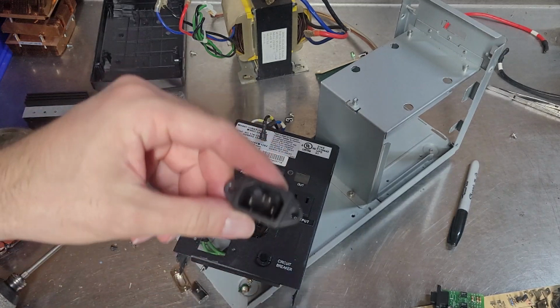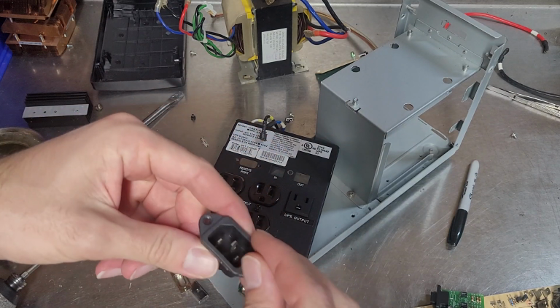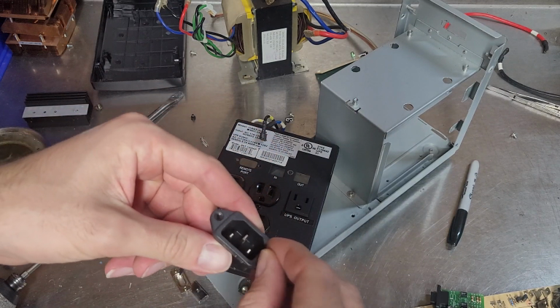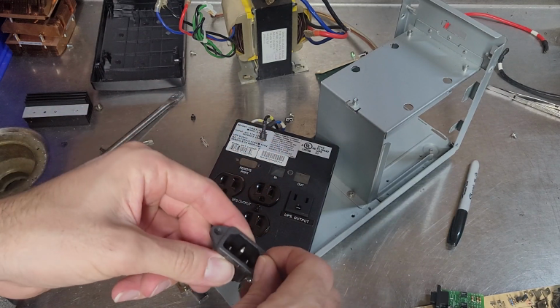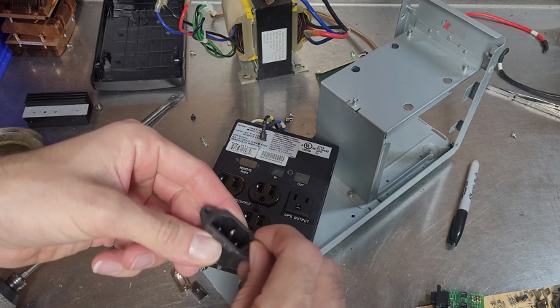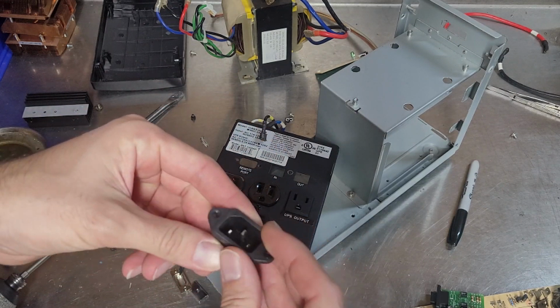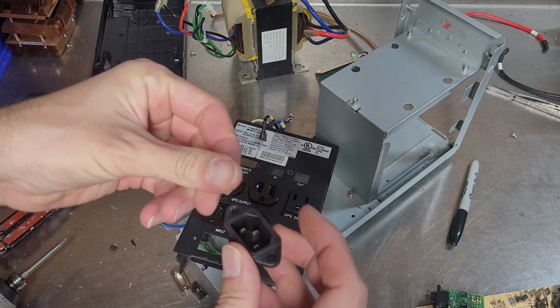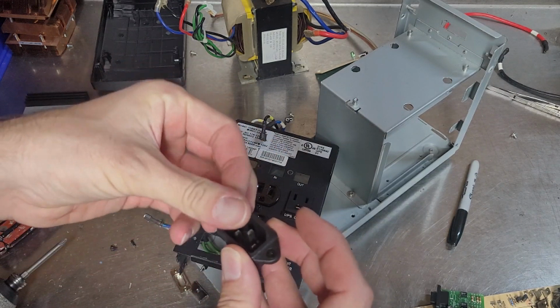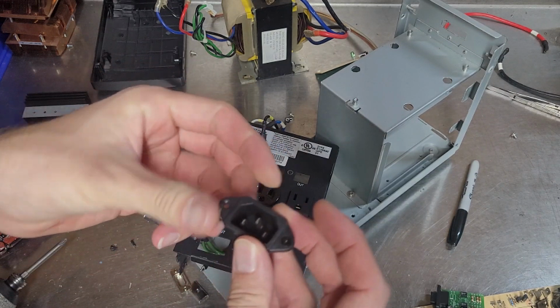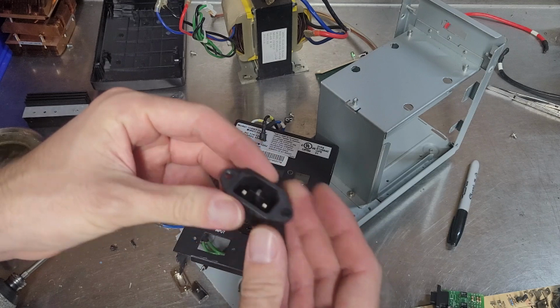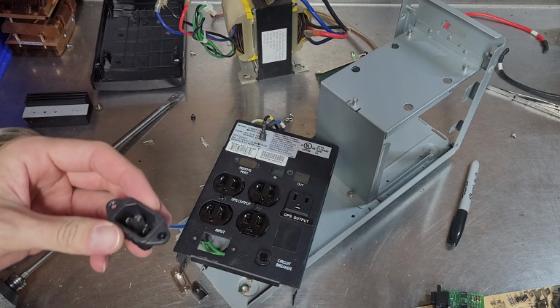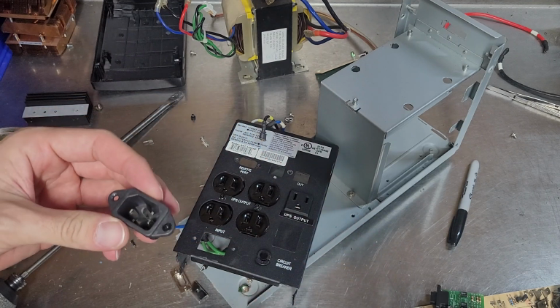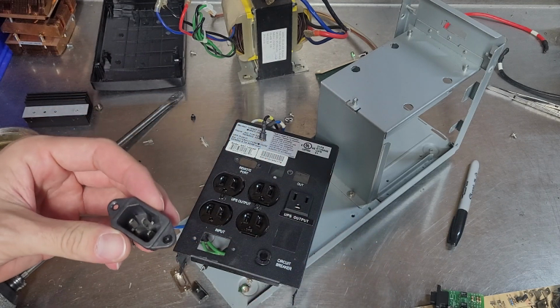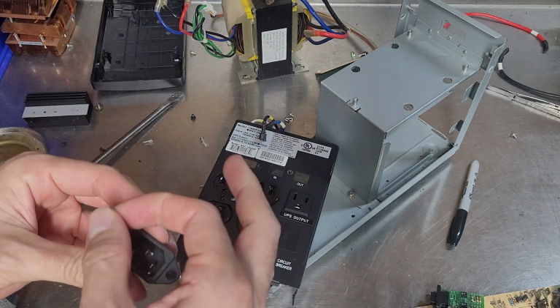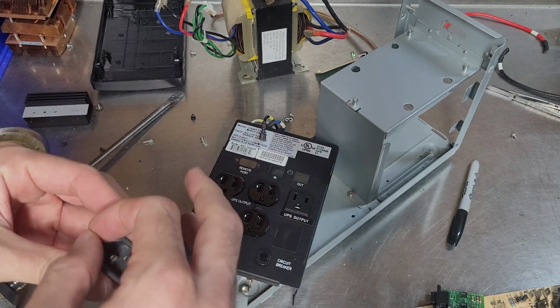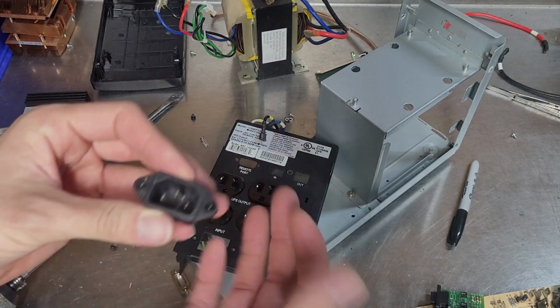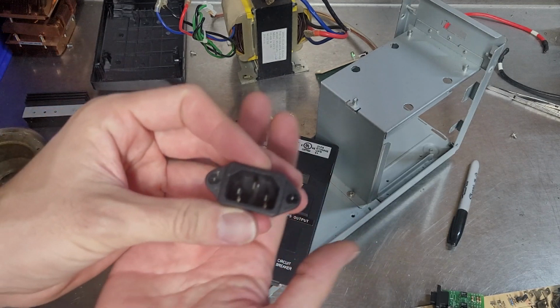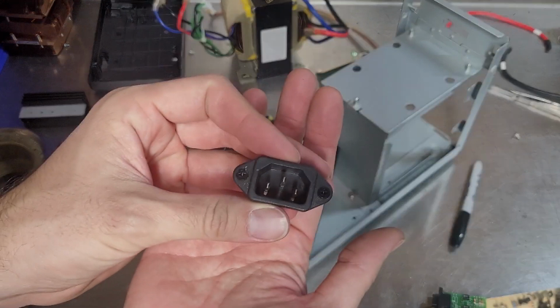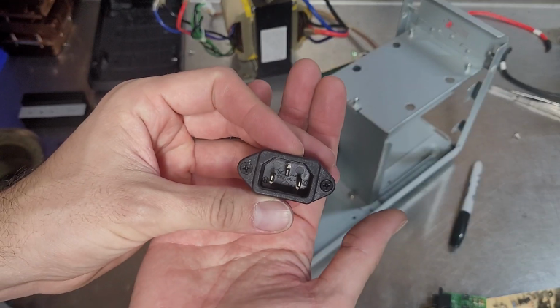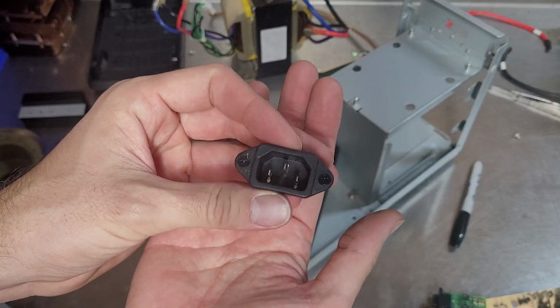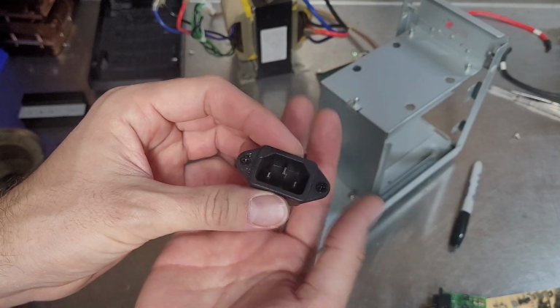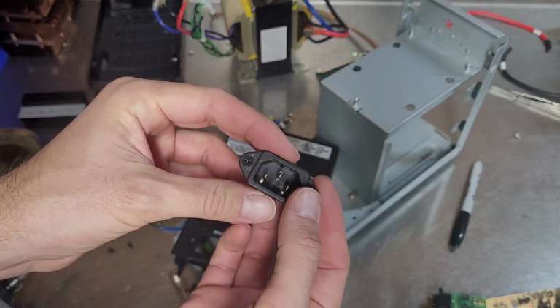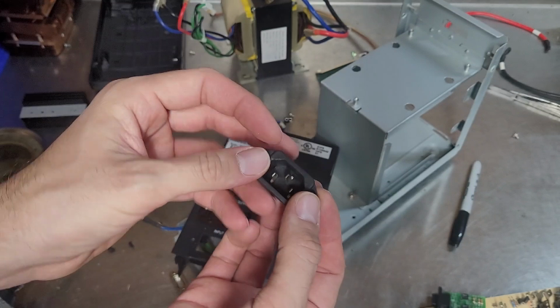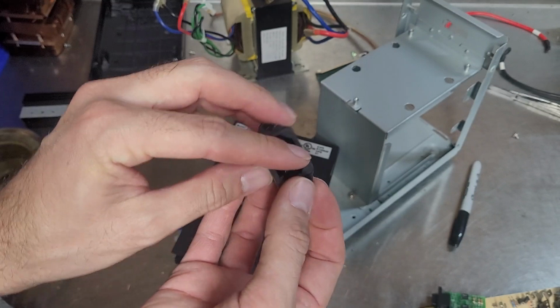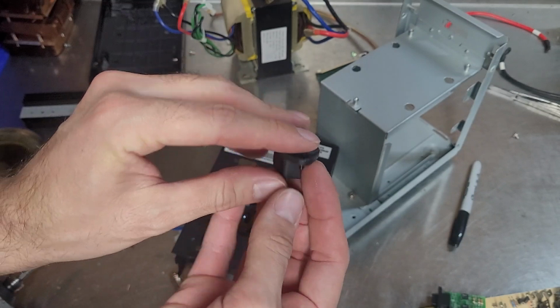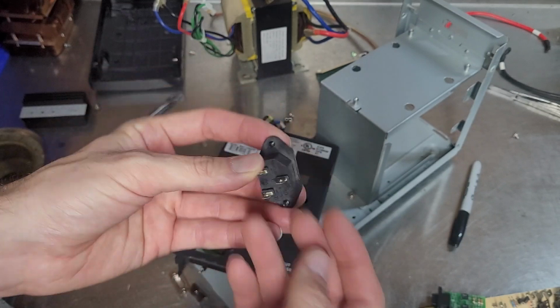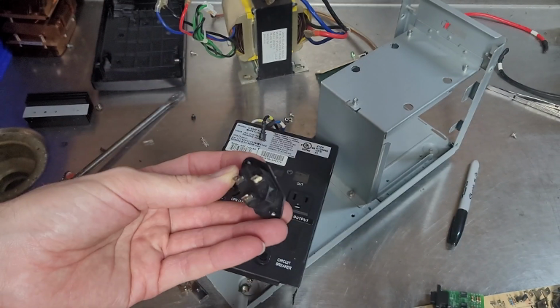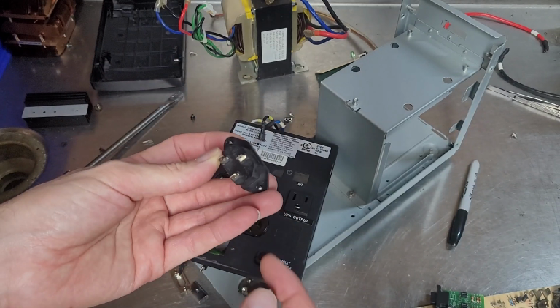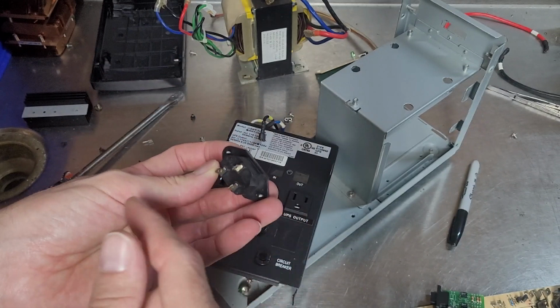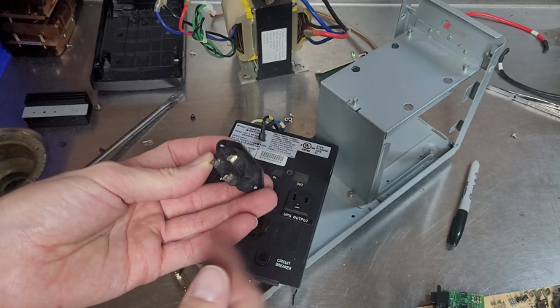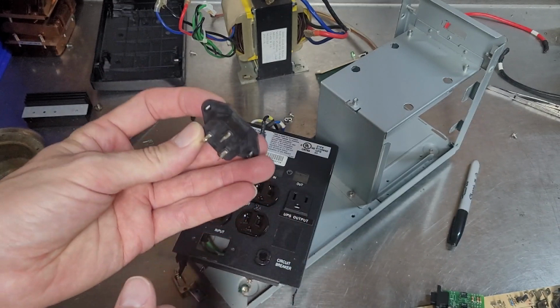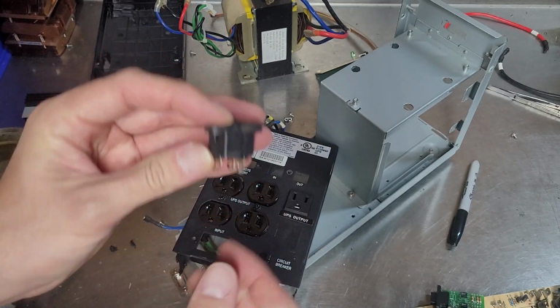I like saving these. I was actually going to use one of them in my Mikrotik router so I can put the power supply on the inside, but then I realized there wasn't enough space for the power supply.